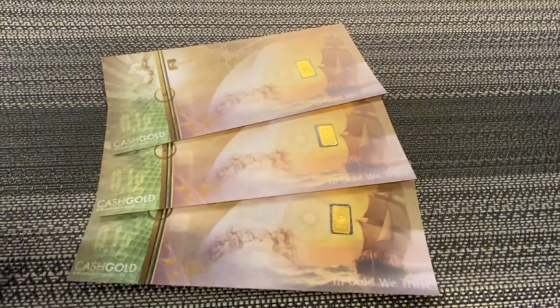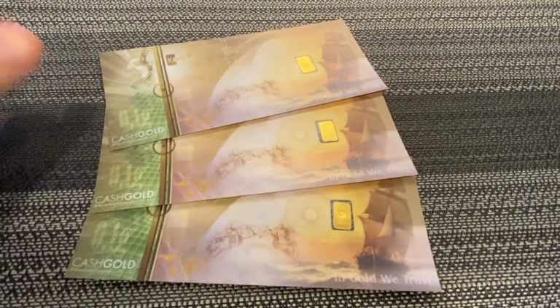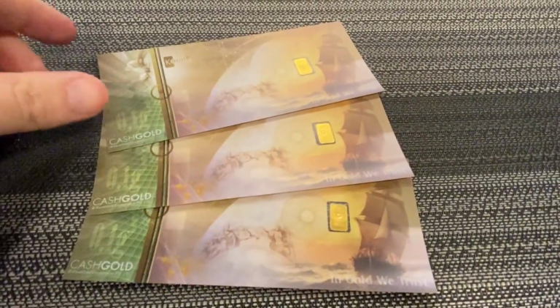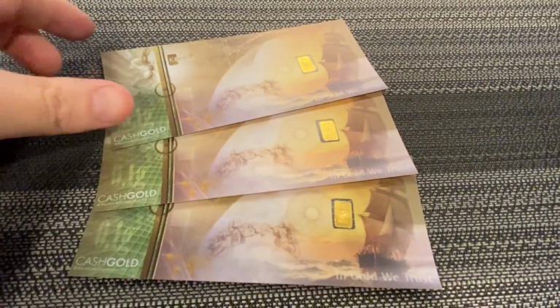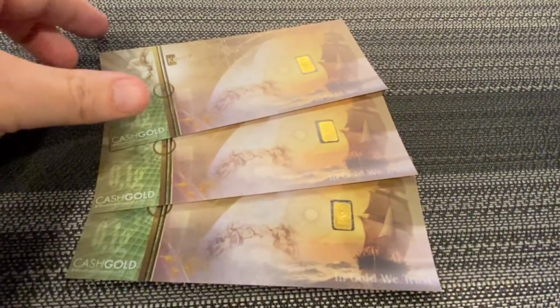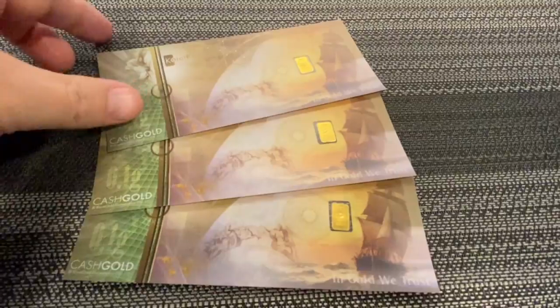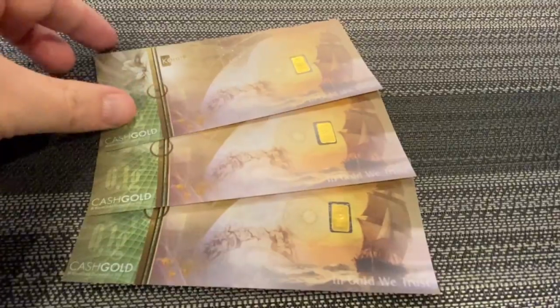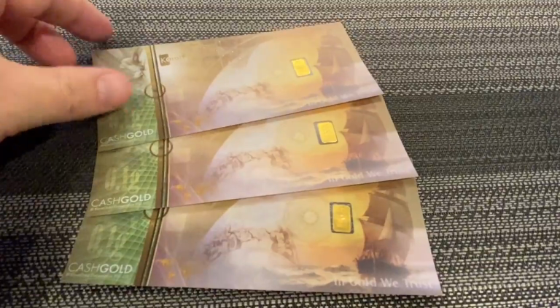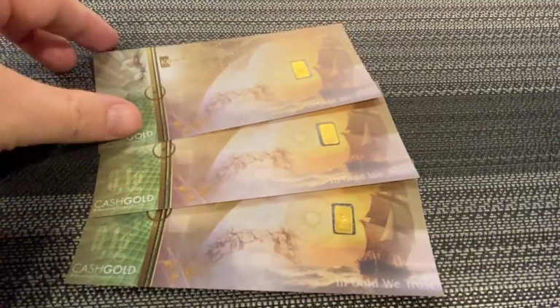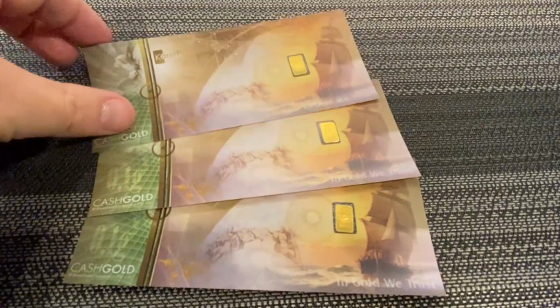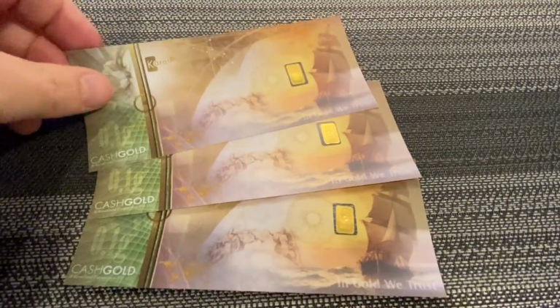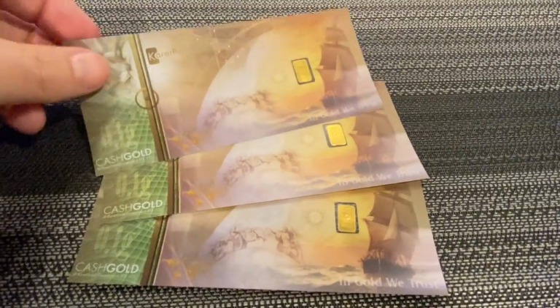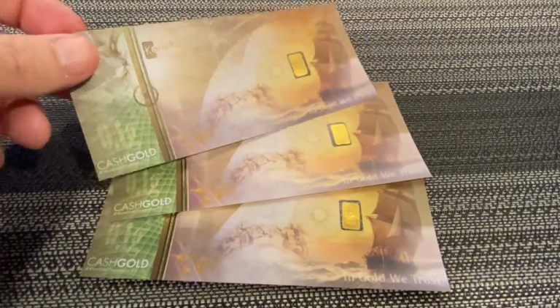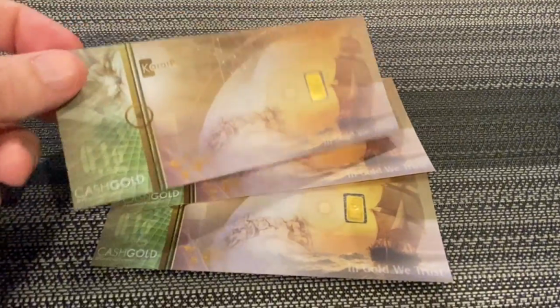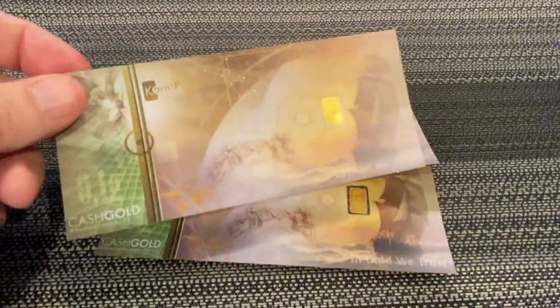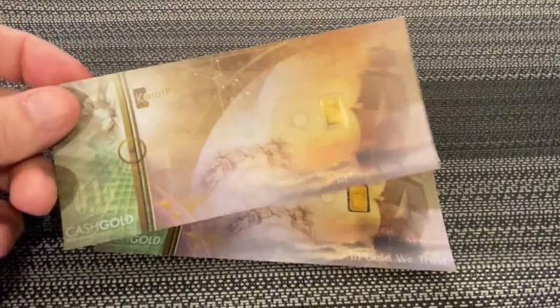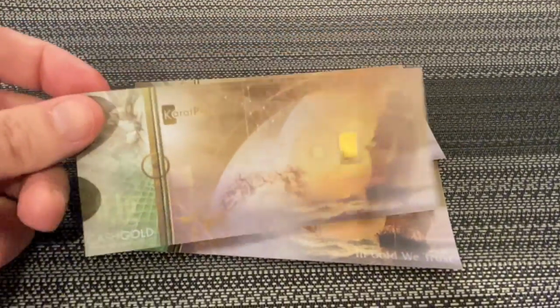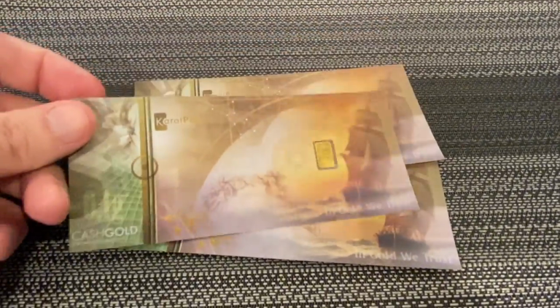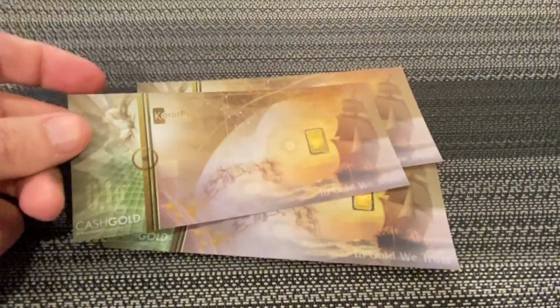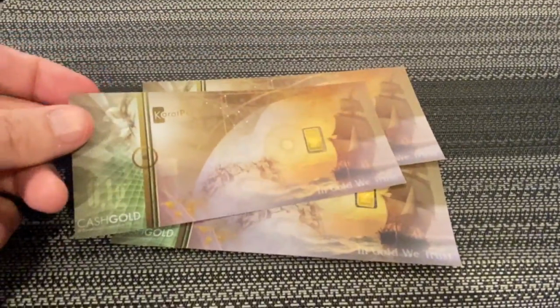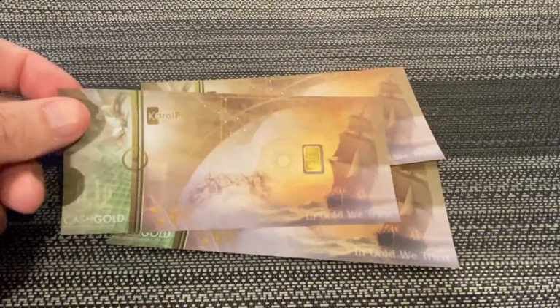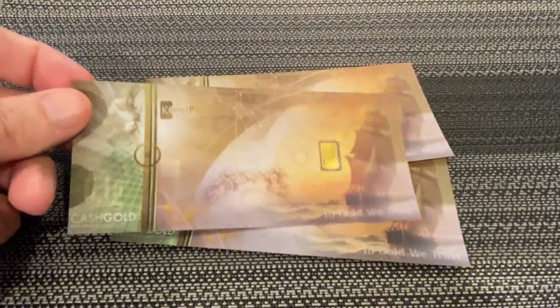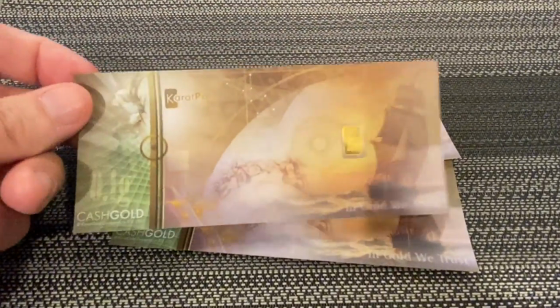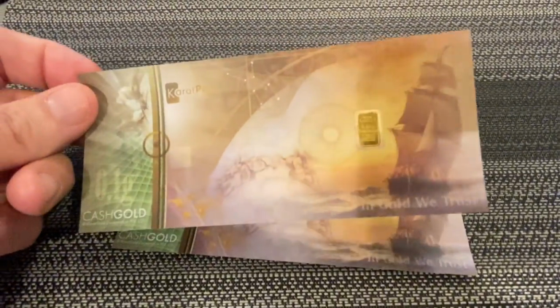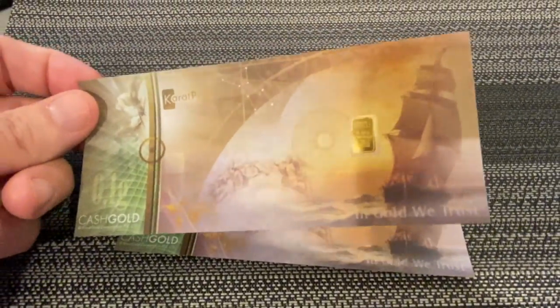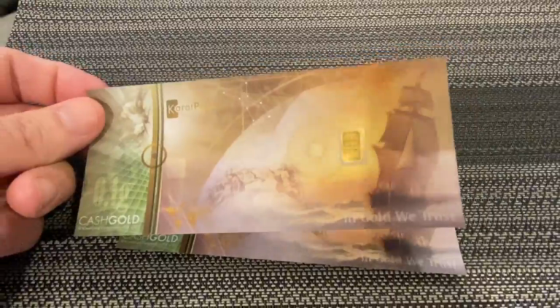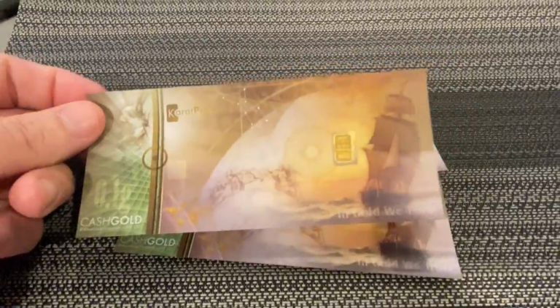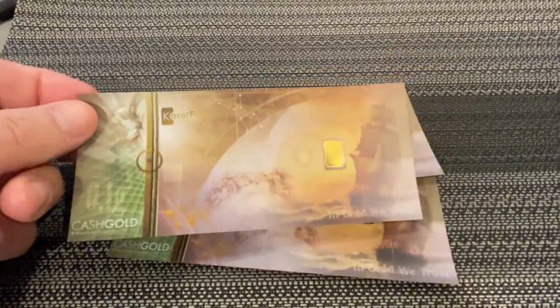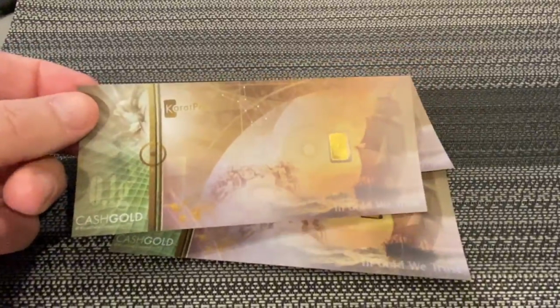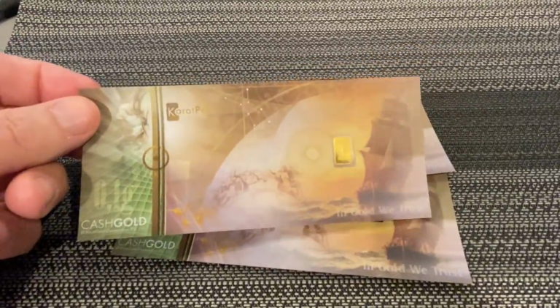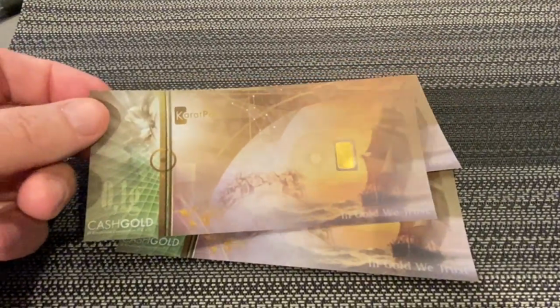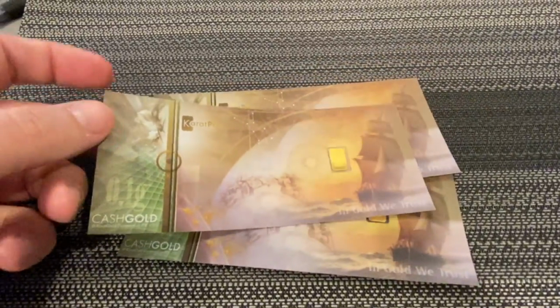We're going to start at 6:30 PM, that's Pacific coast time. Let's take a closer look at these — these are super, super cool.